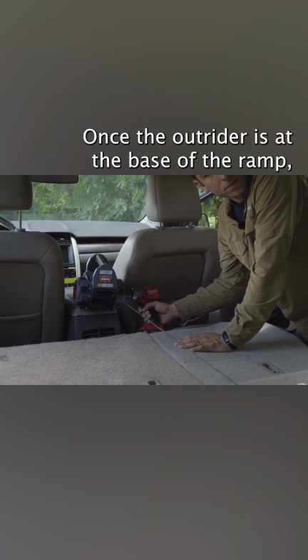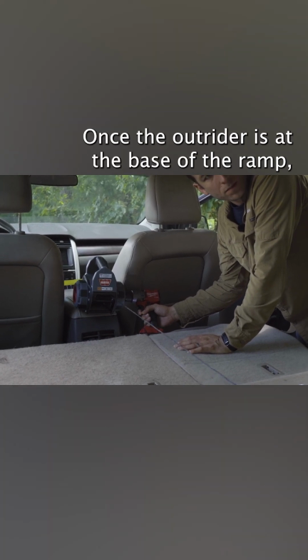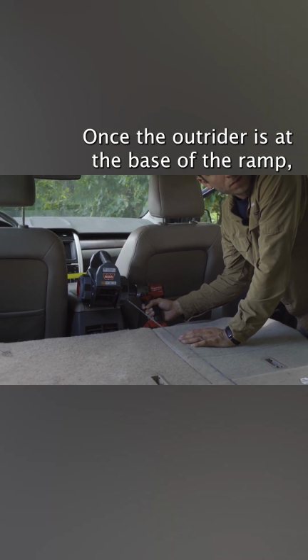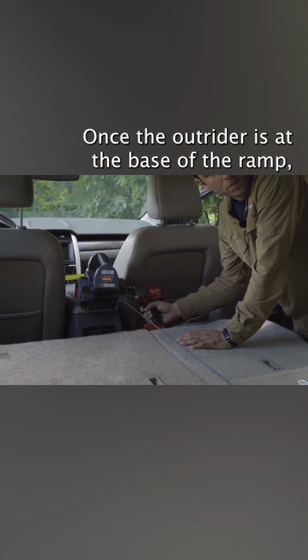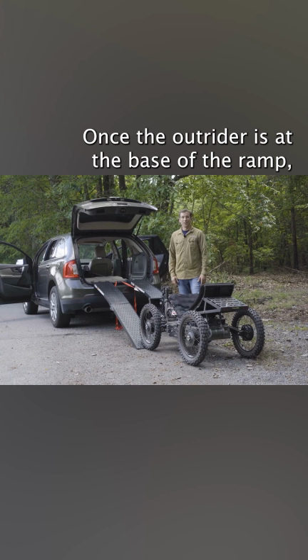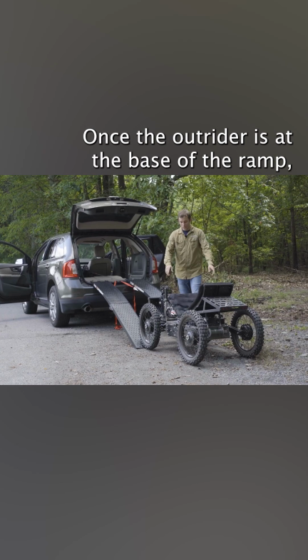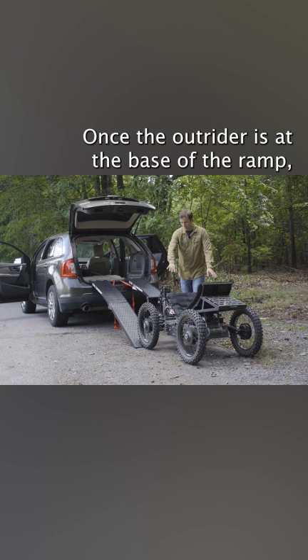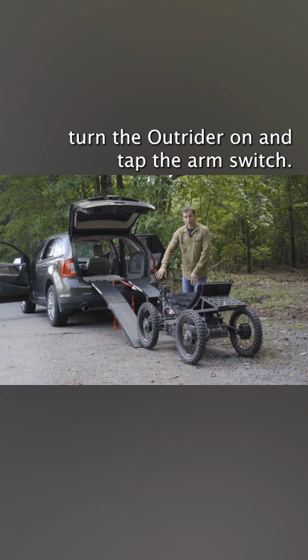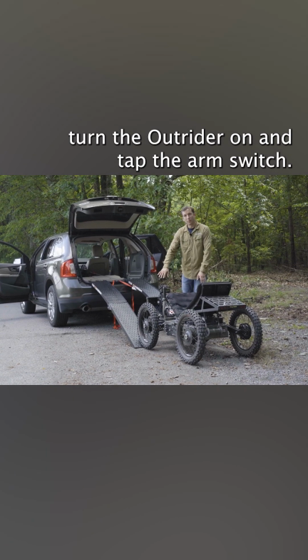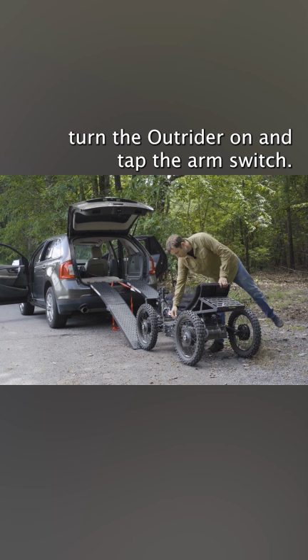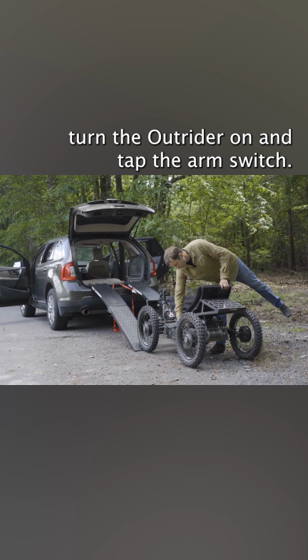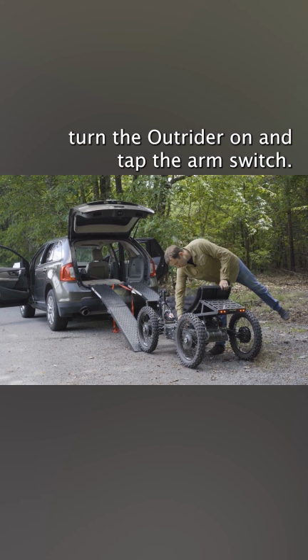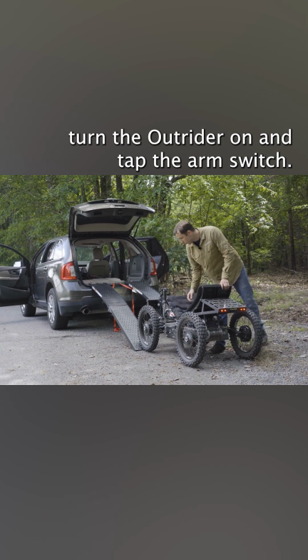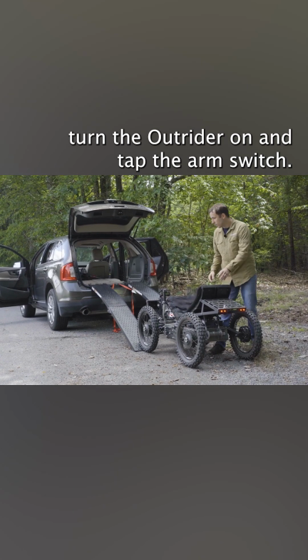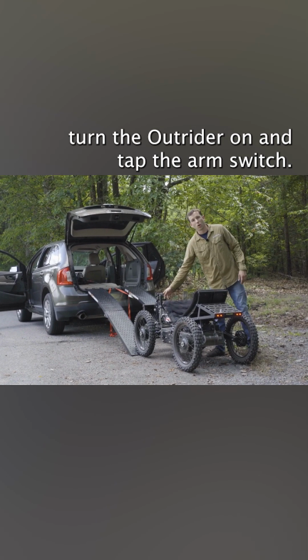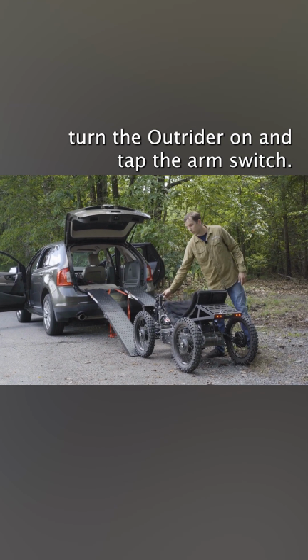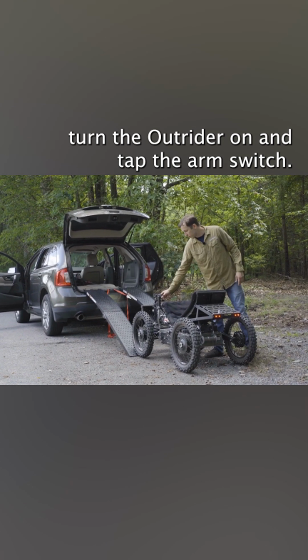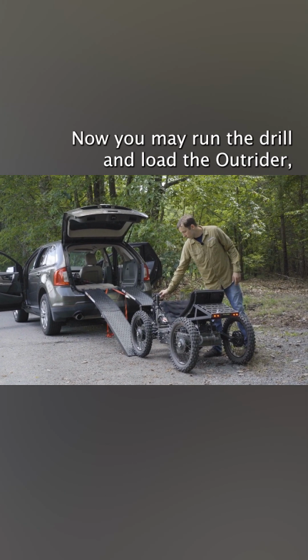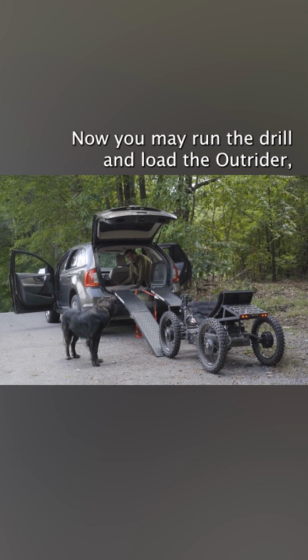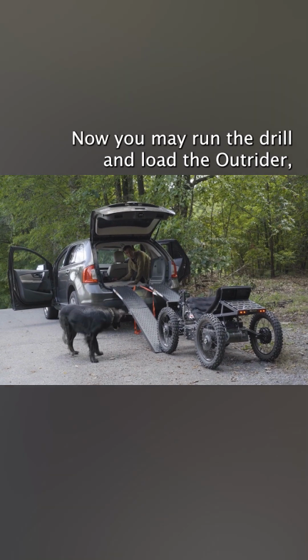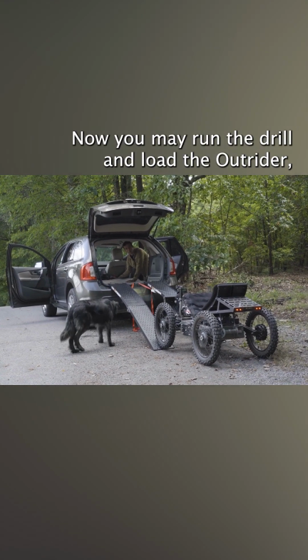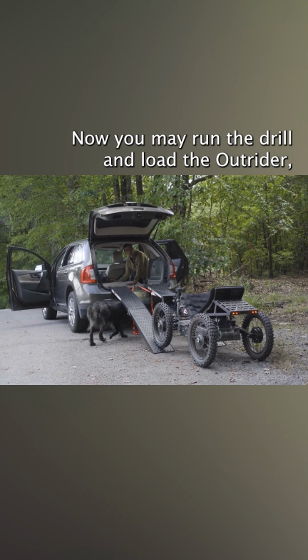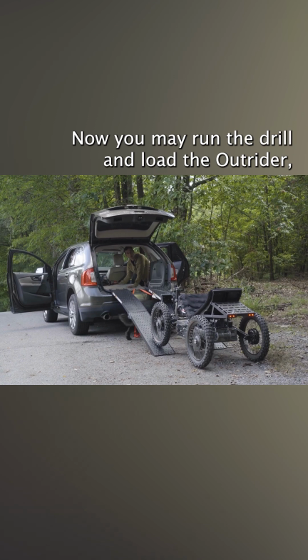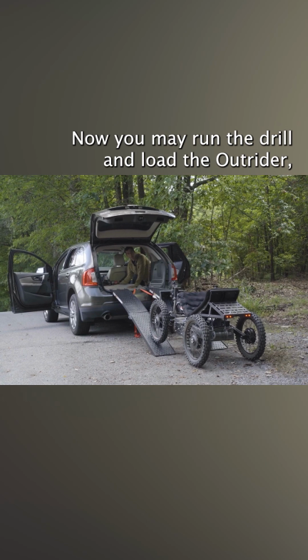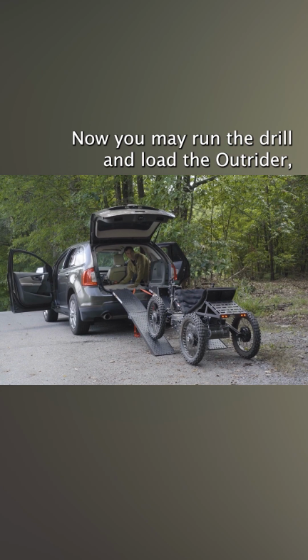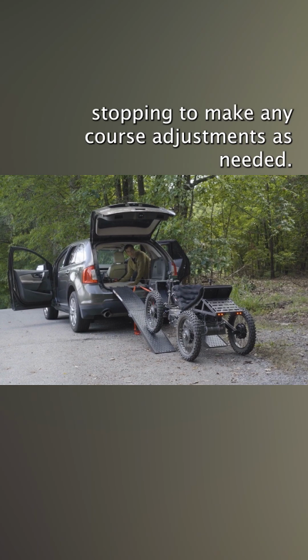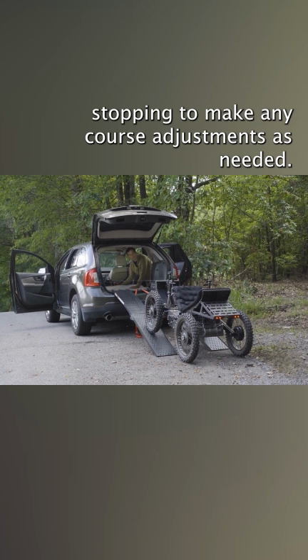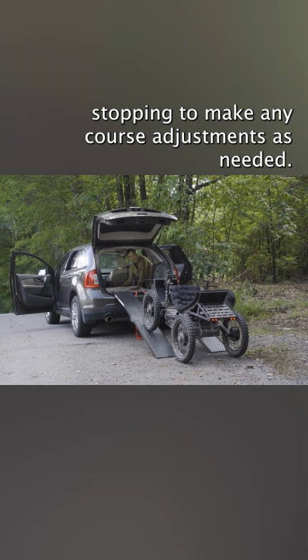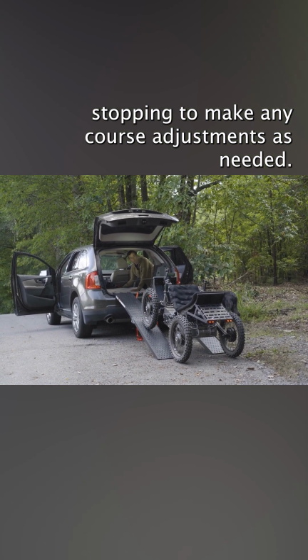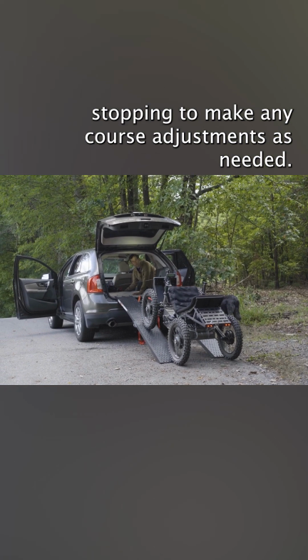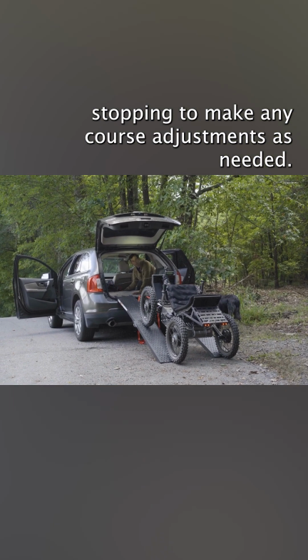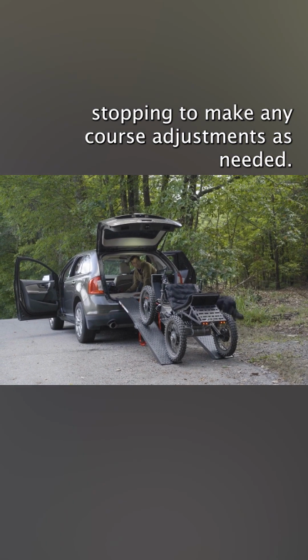Once the Outrider is at the base of the ramp, turn the Outrider on and tap the arm switch. Now you may run the drill and load the Outrider, stopping to make any course adjustments as needed.